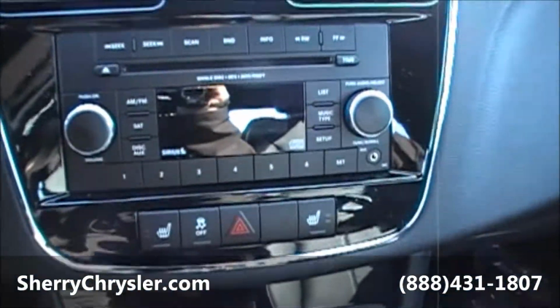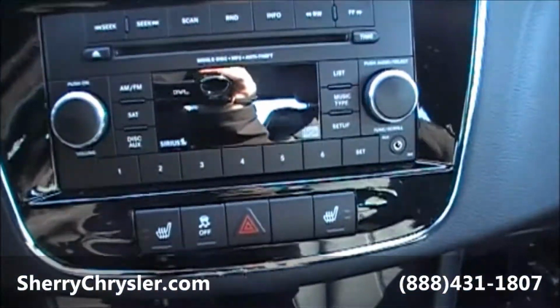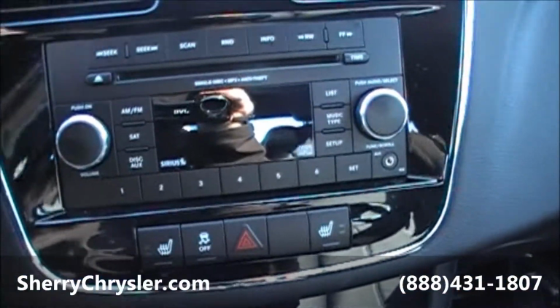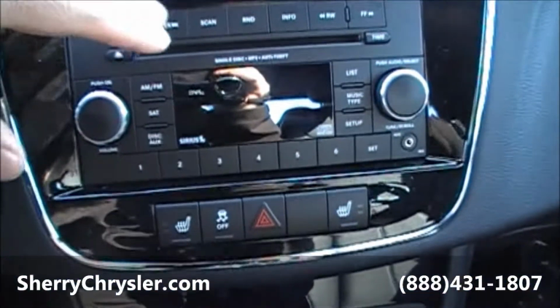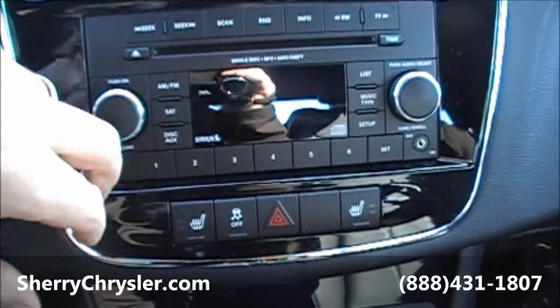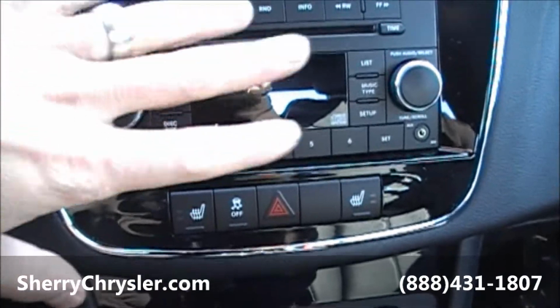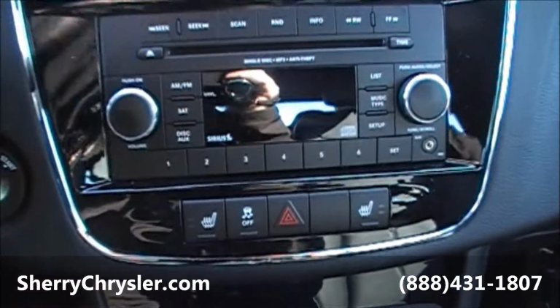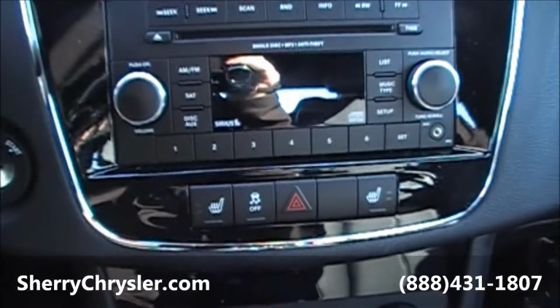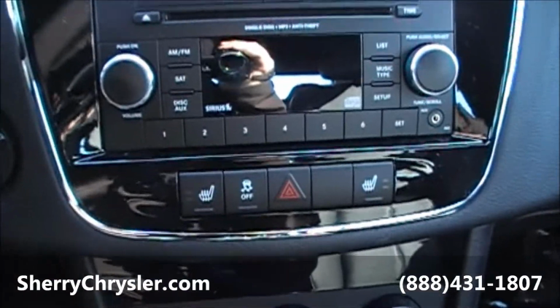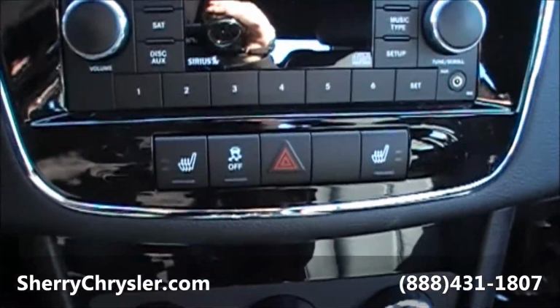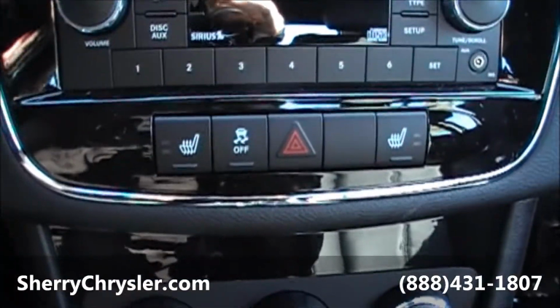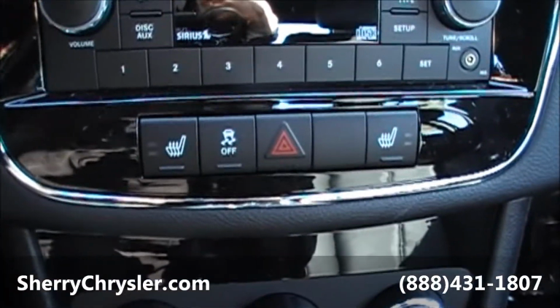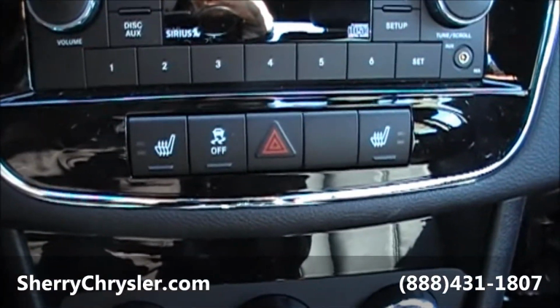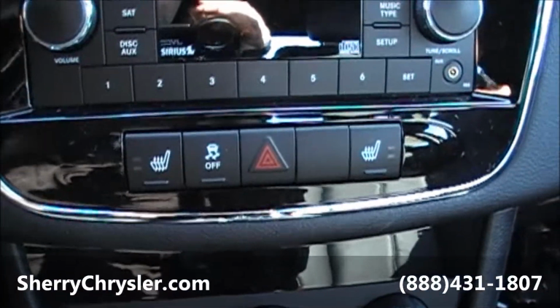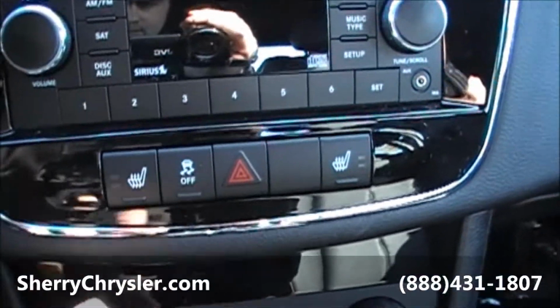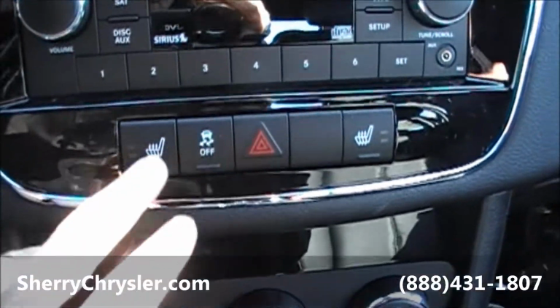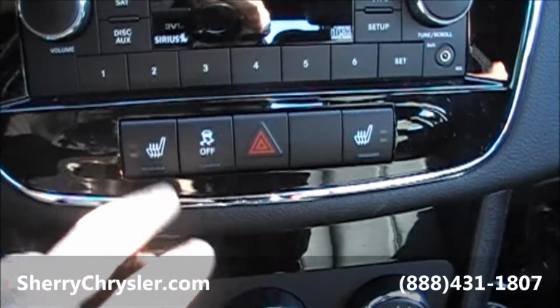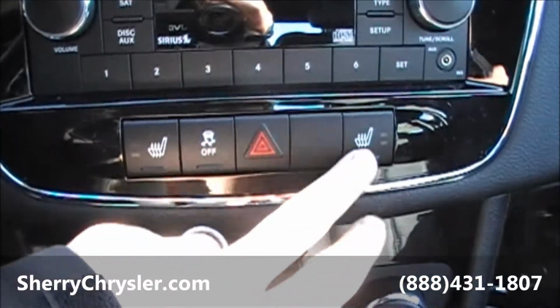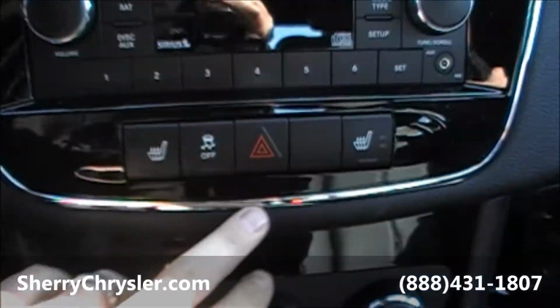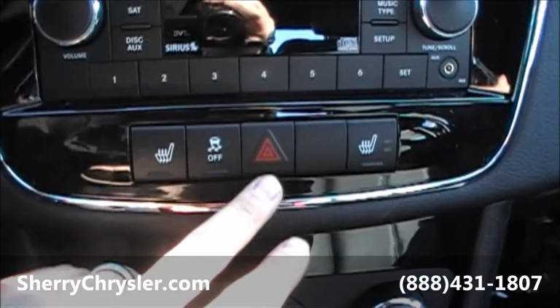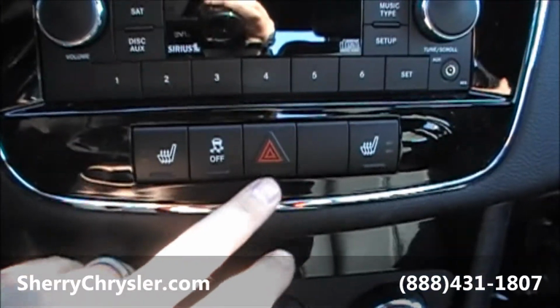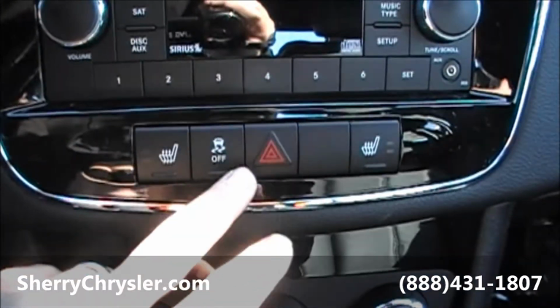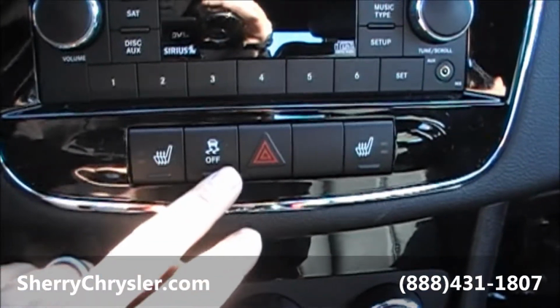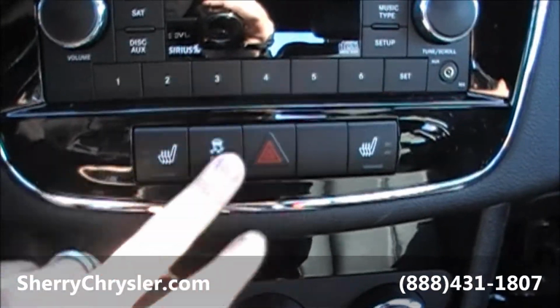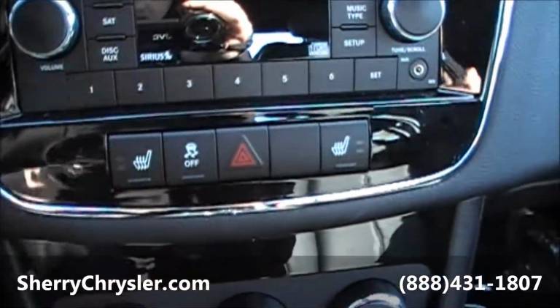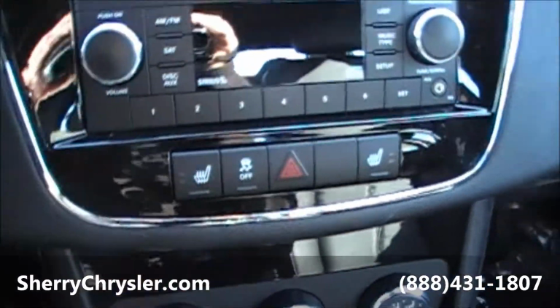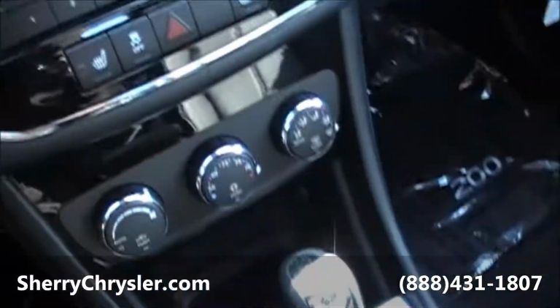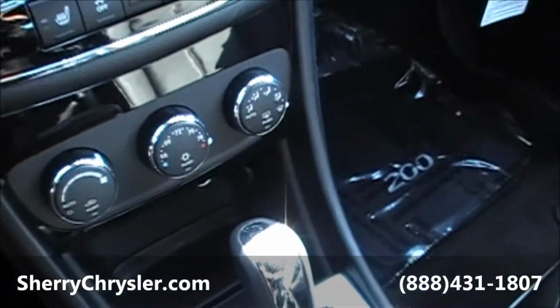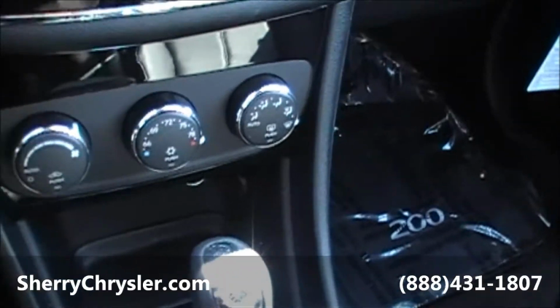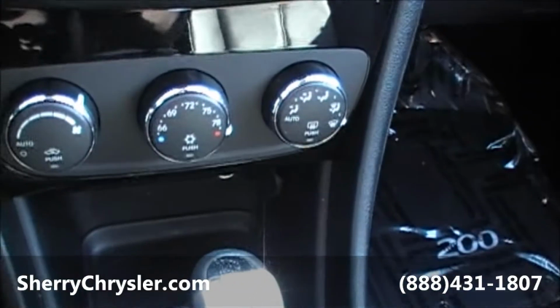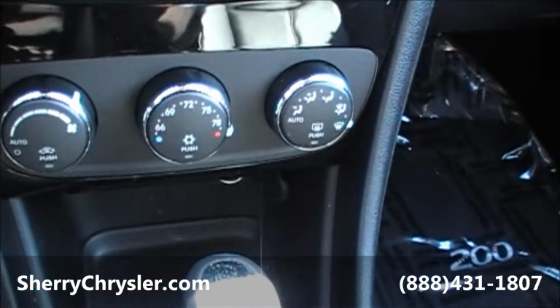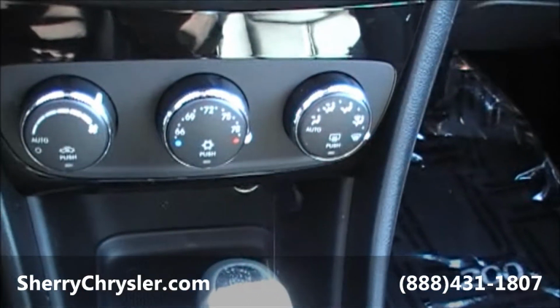For the radio, you've got your CD player and all your volume controls. Under that, you've got your heated seats on the two outside, your hazards in the center, and your traction control — if you want to turn that off and squeal the tires, you can do that with this also.